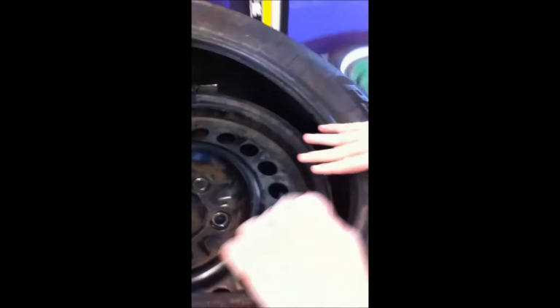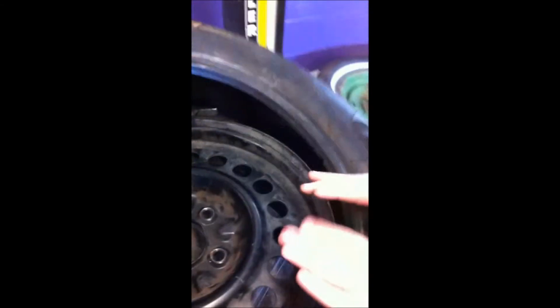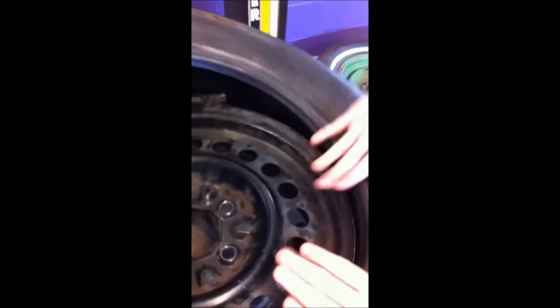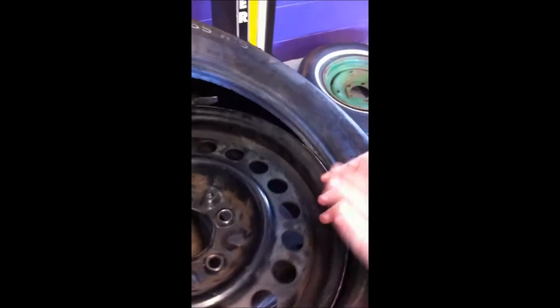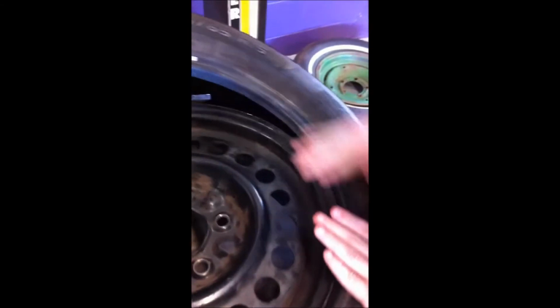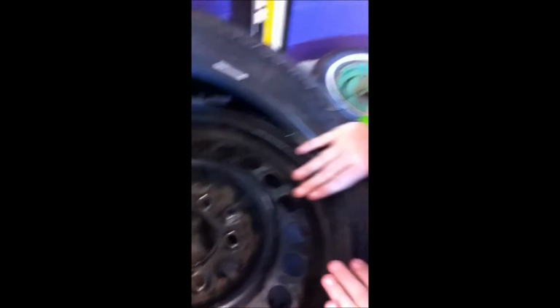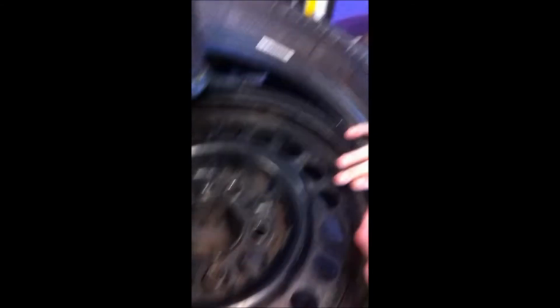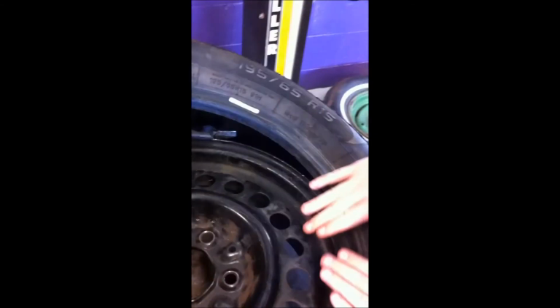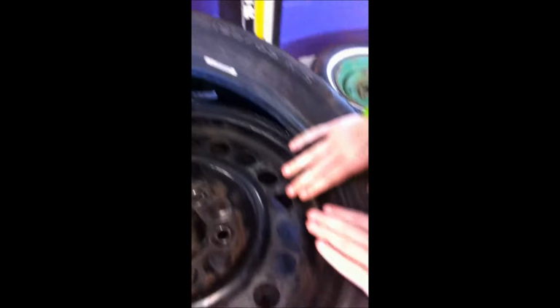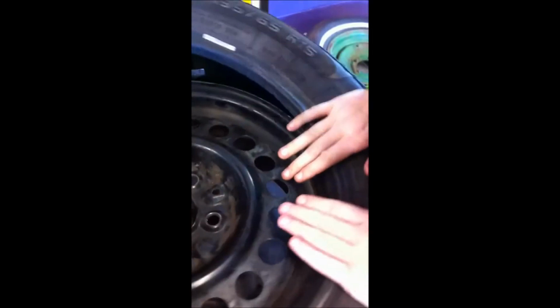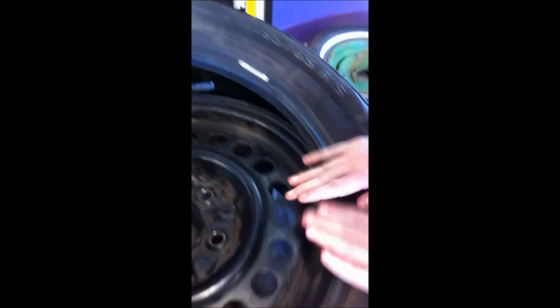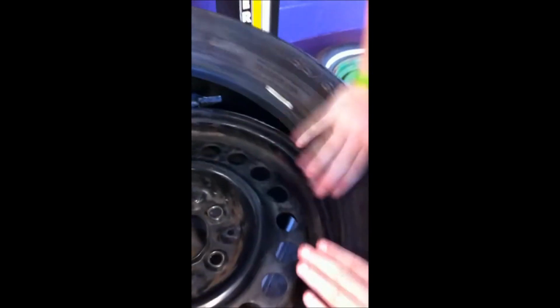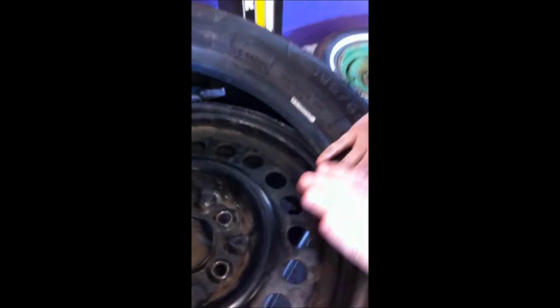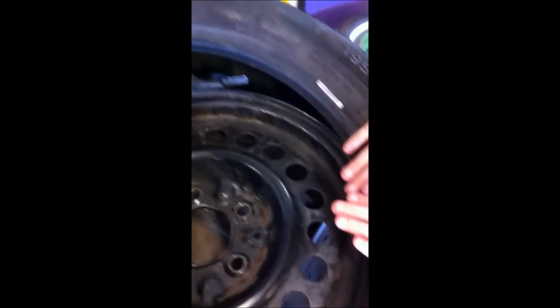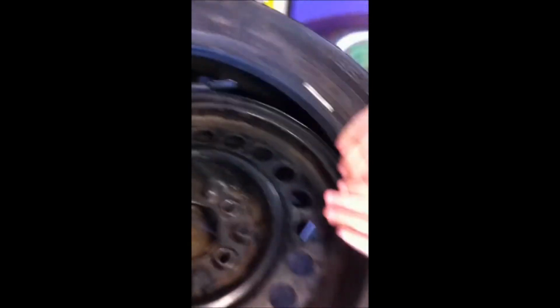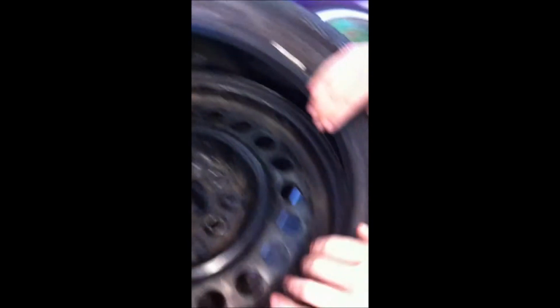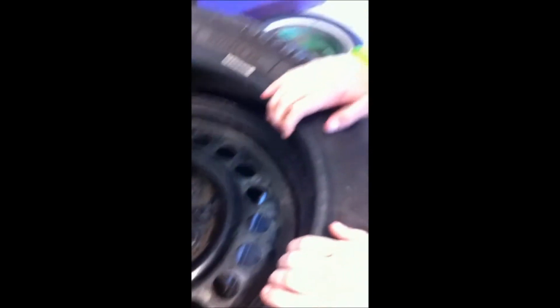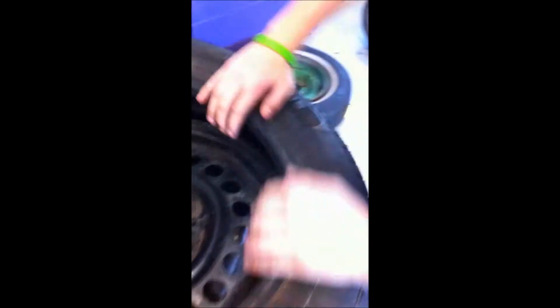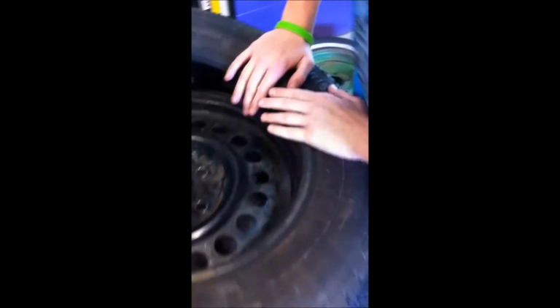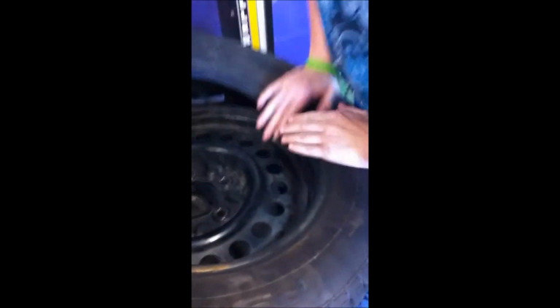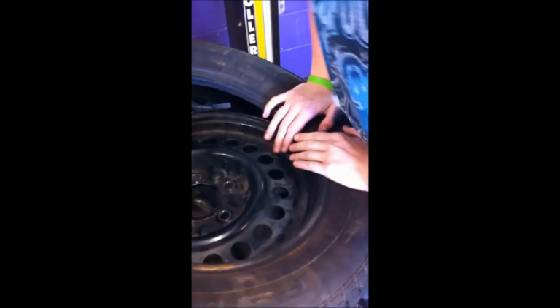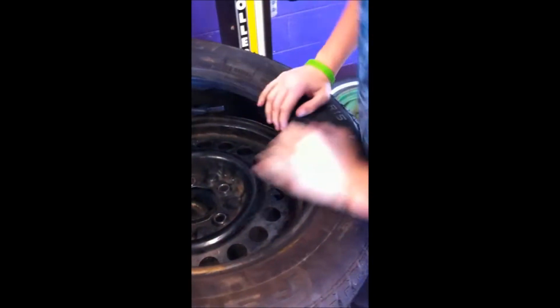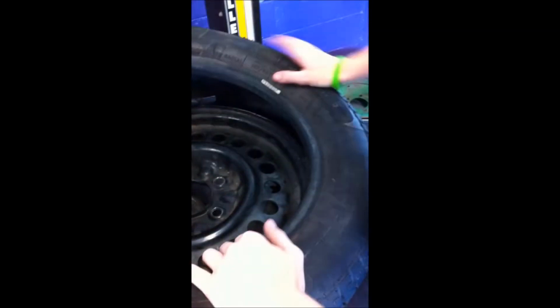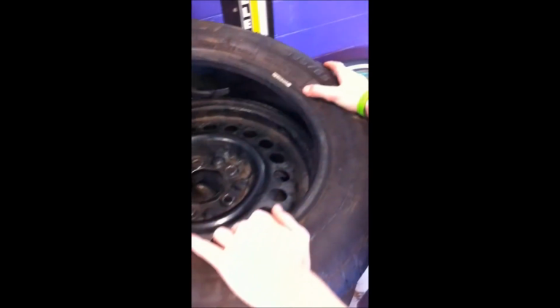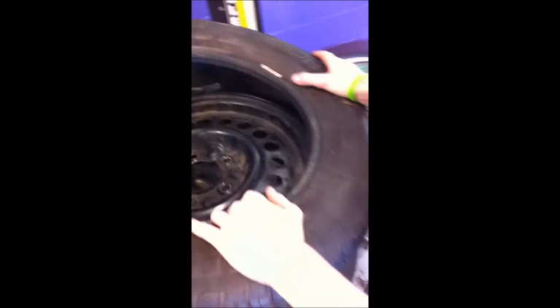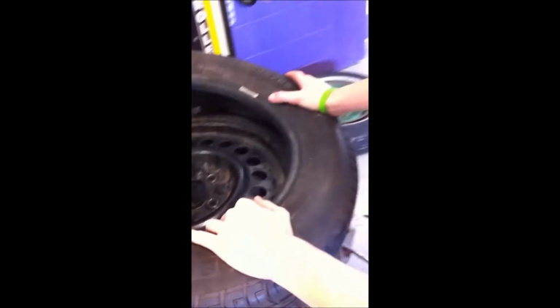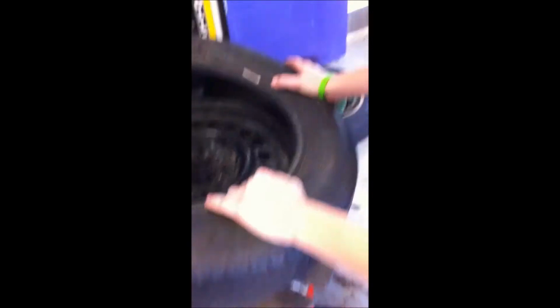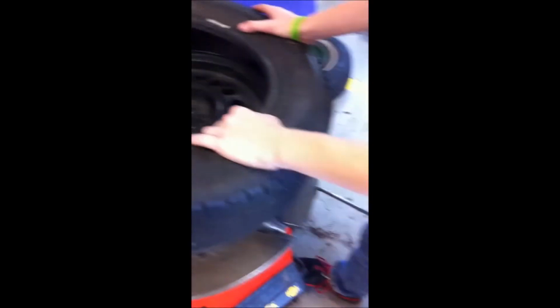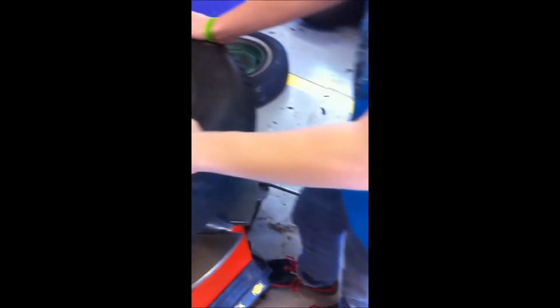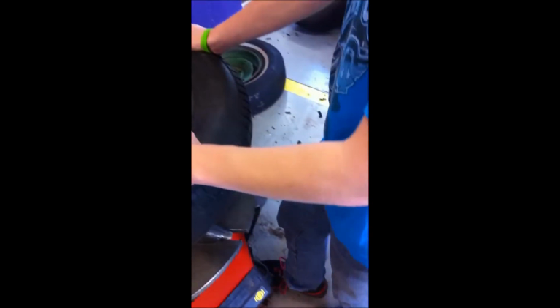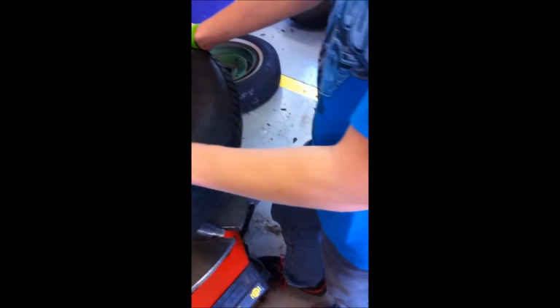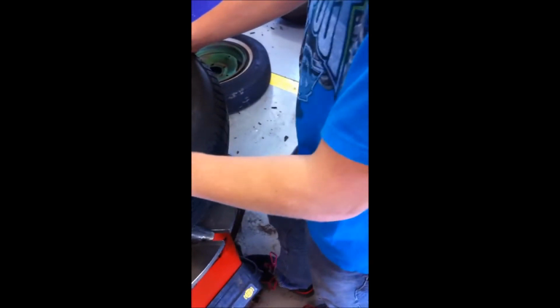Spin it, keep pushing it down. Push — you've got to push a little harder. Just going to reverse. There we go.